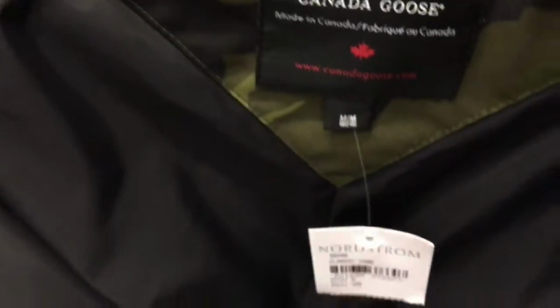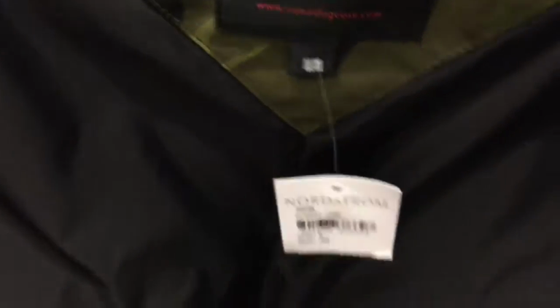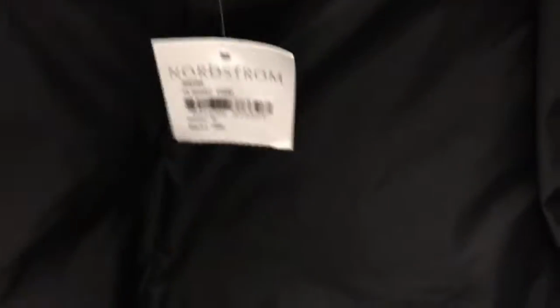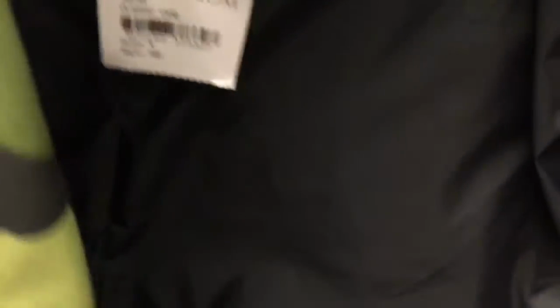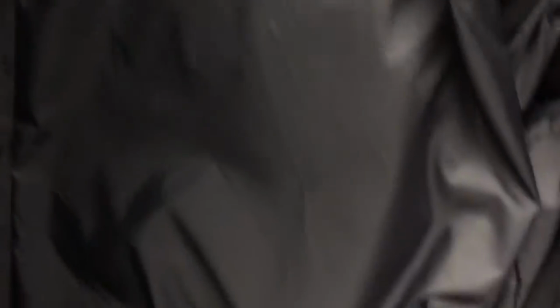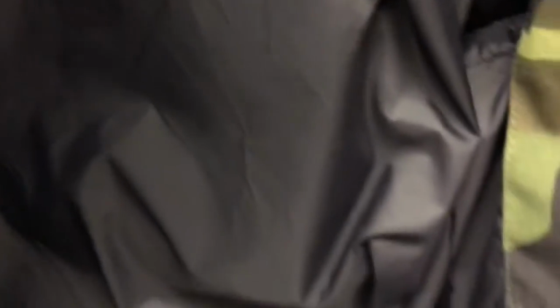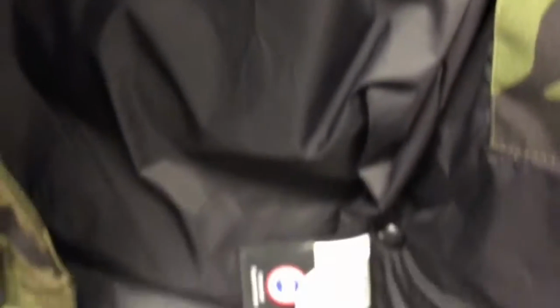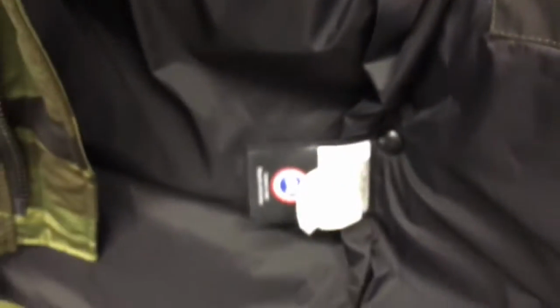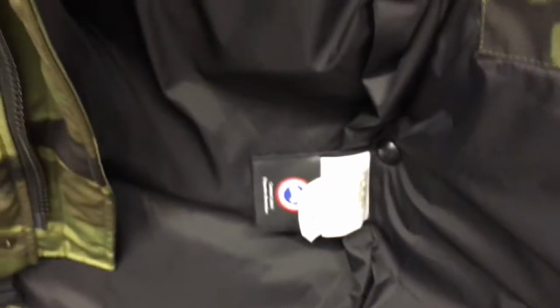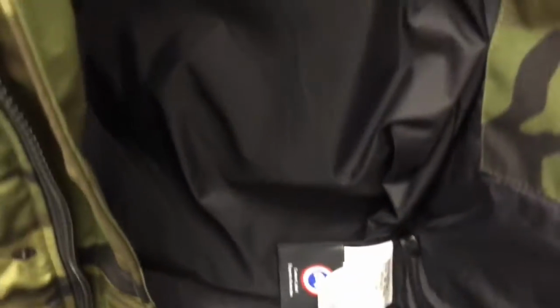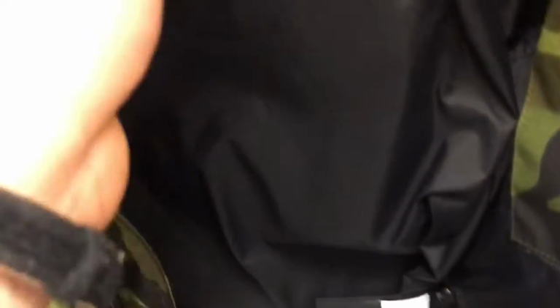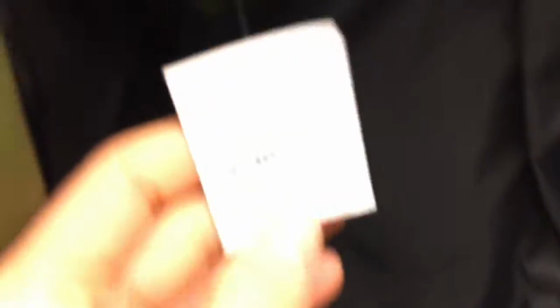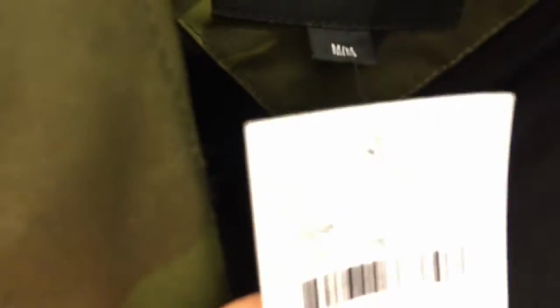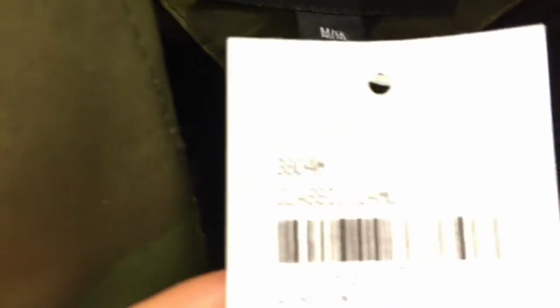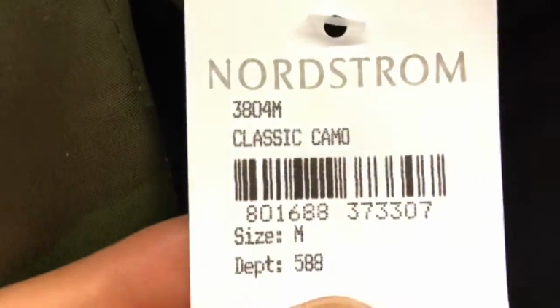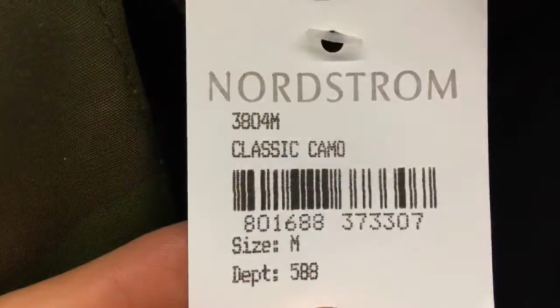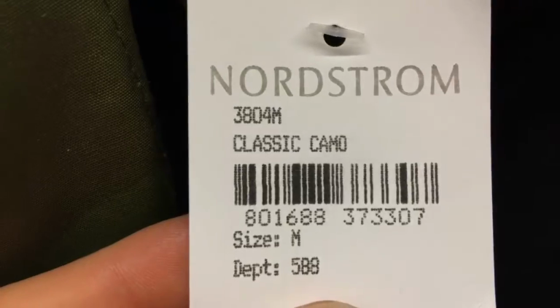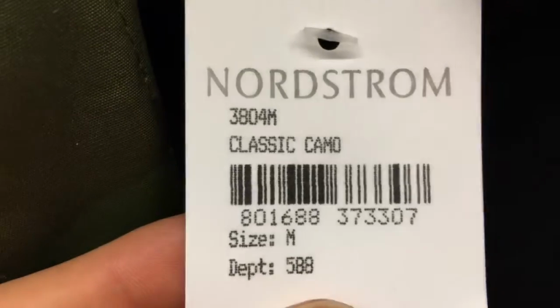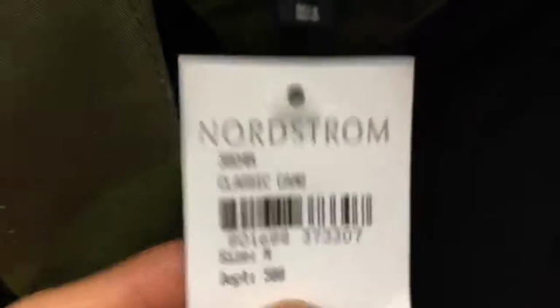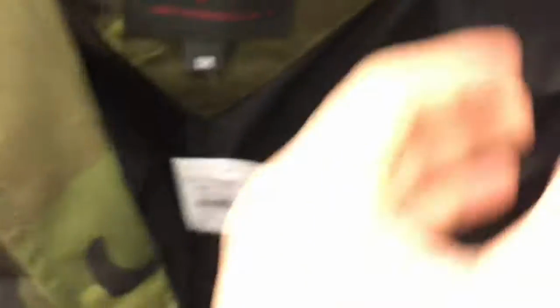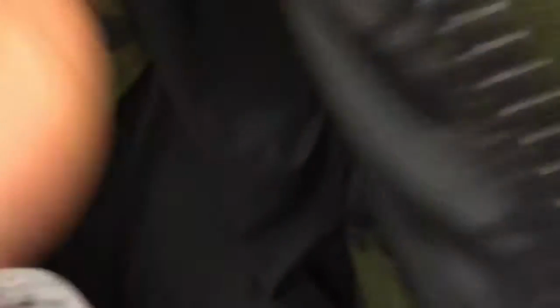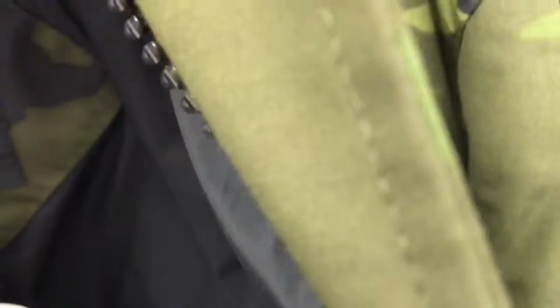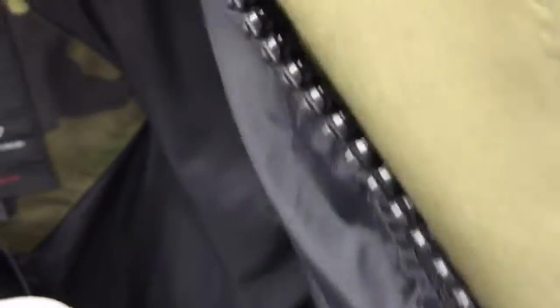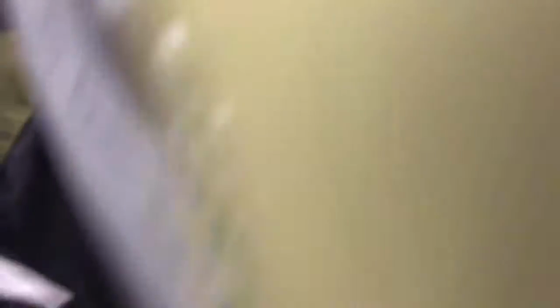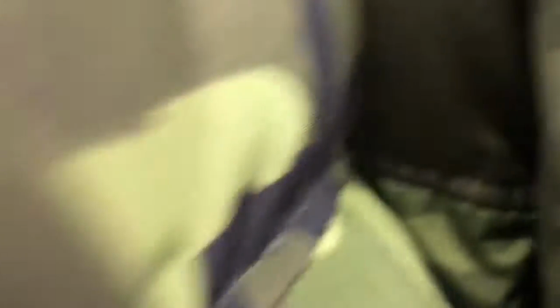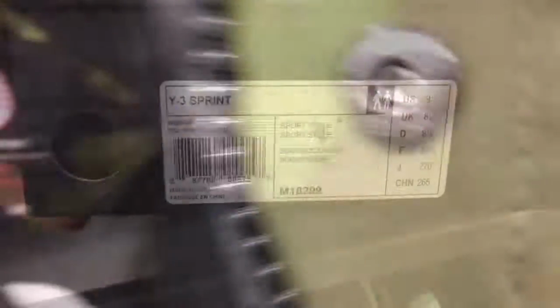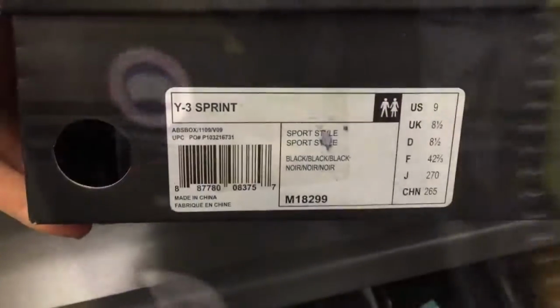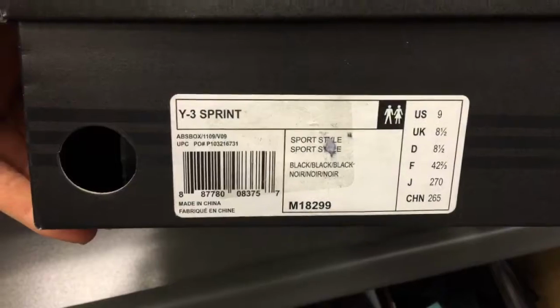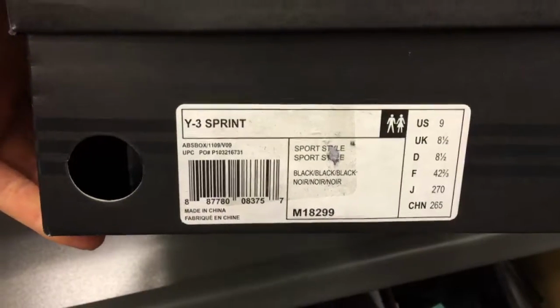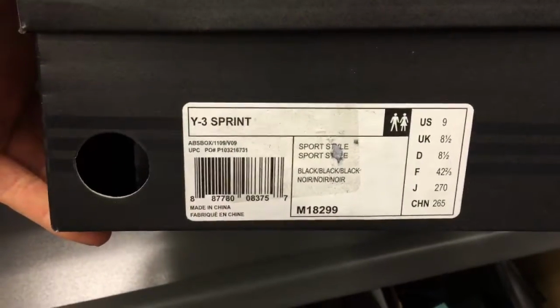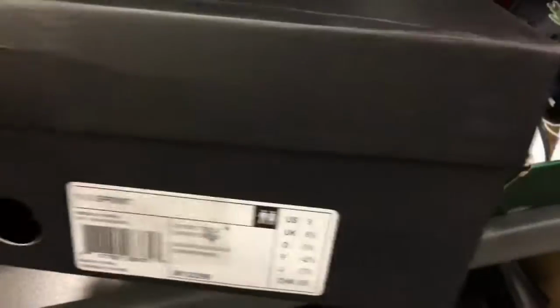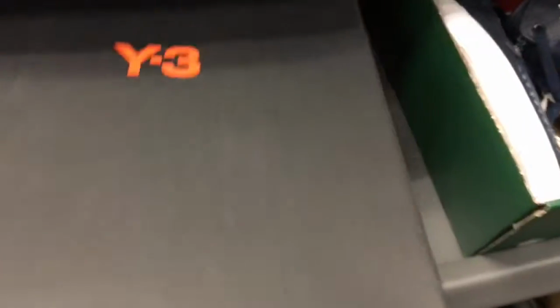Just real quick, gonna go through the items. I found a couple shoes — those Y3 shoes and some Nike Air Maxes. Let's get into the Y3s. These are the Y3 Sprint, size 9.